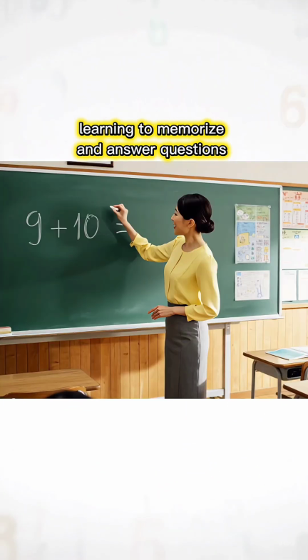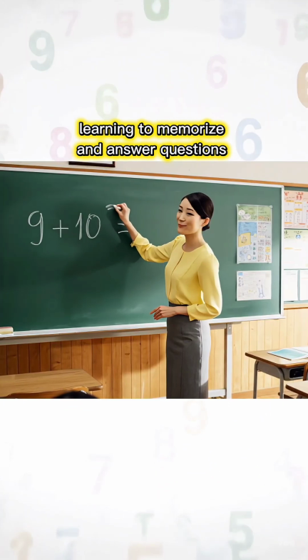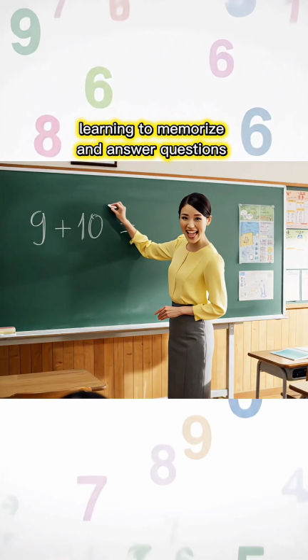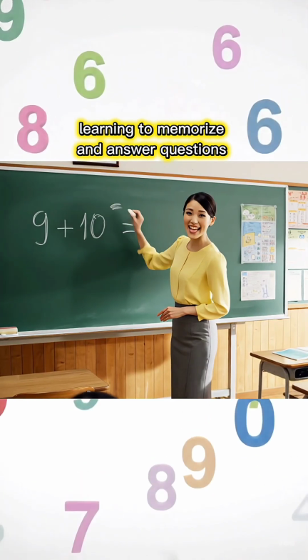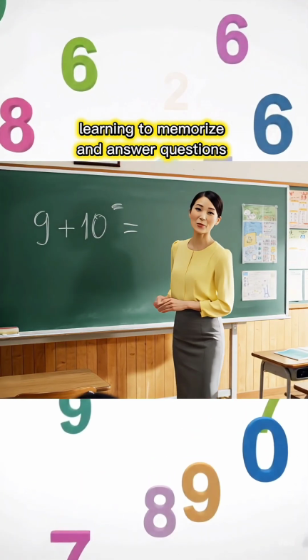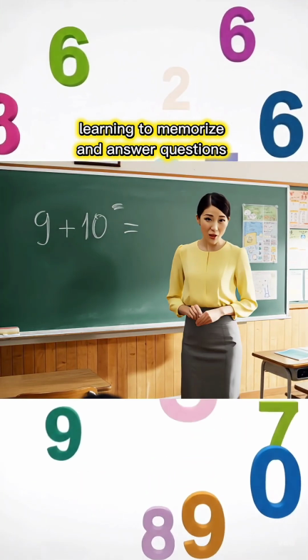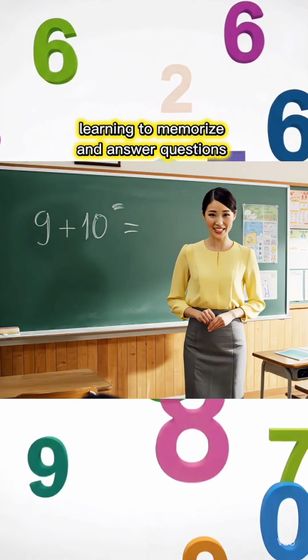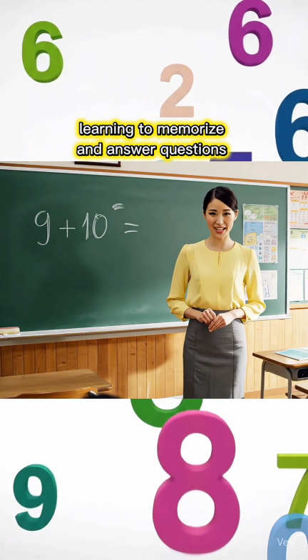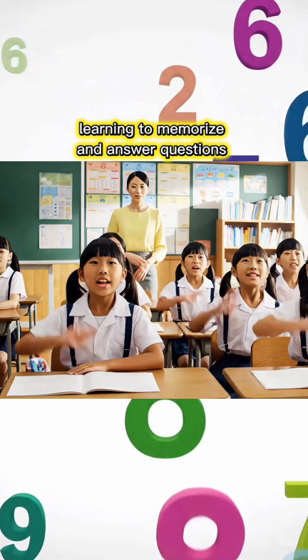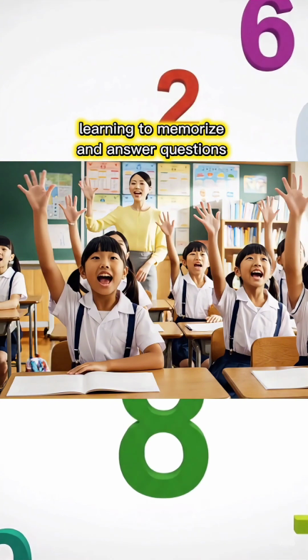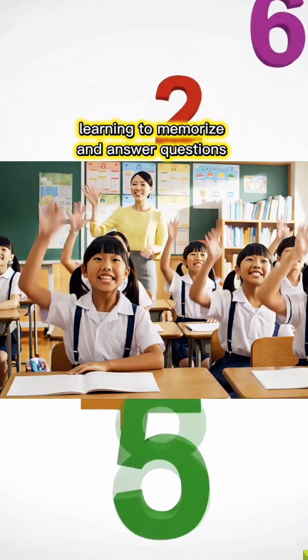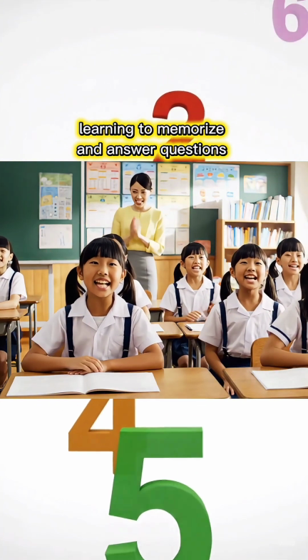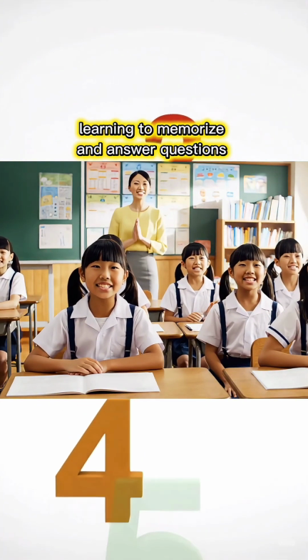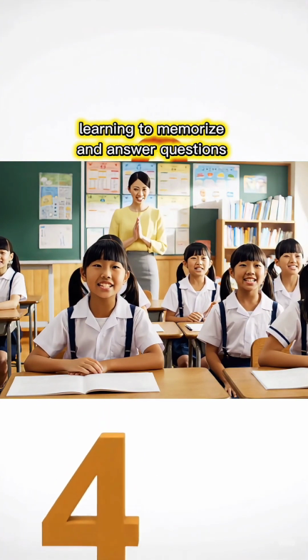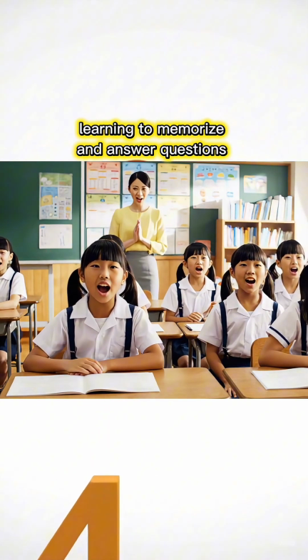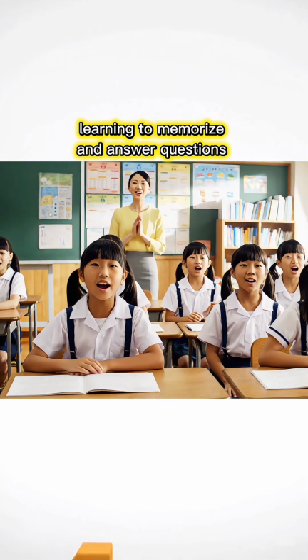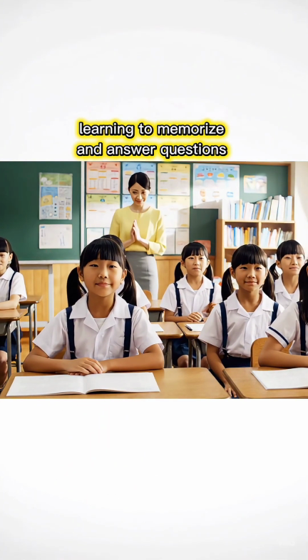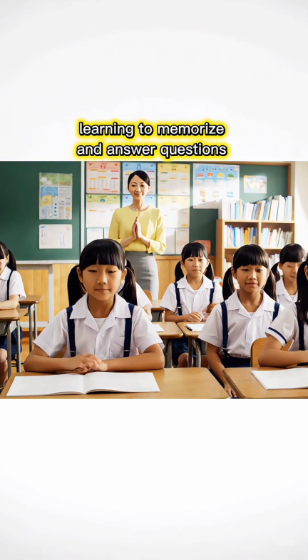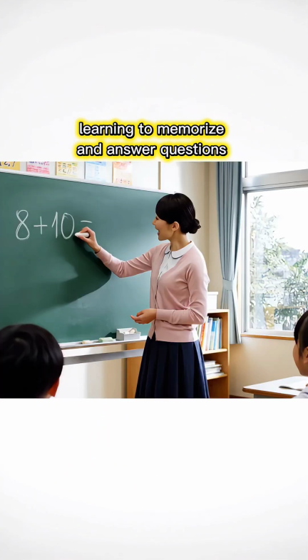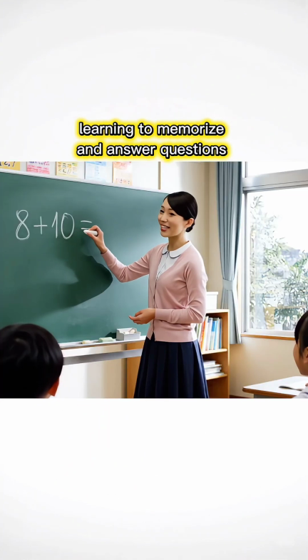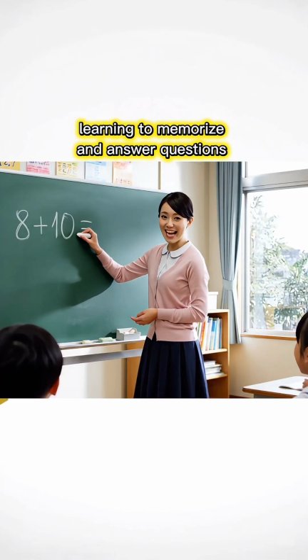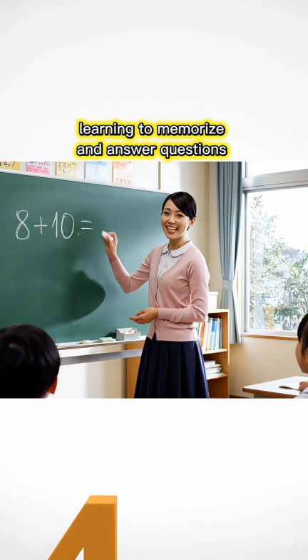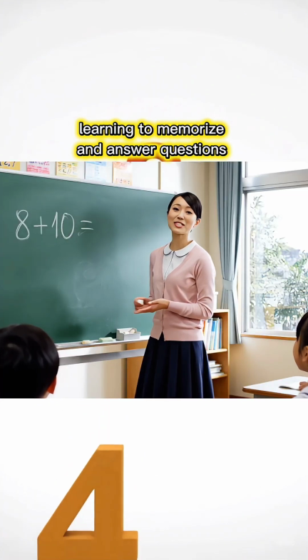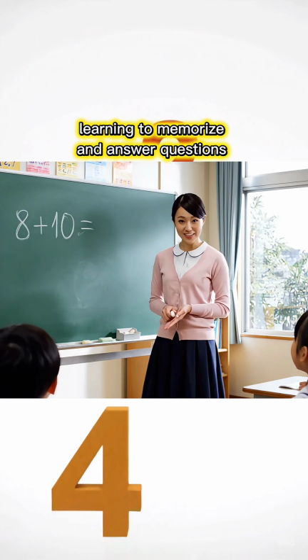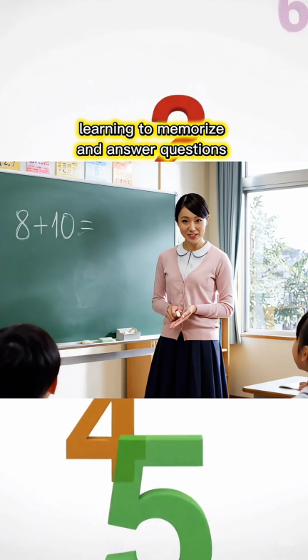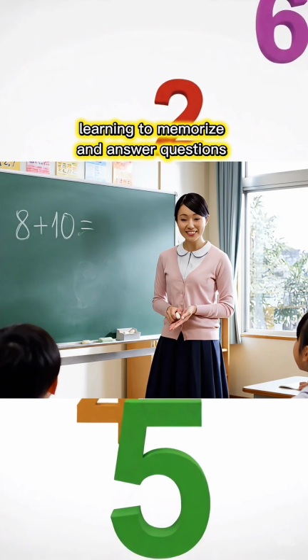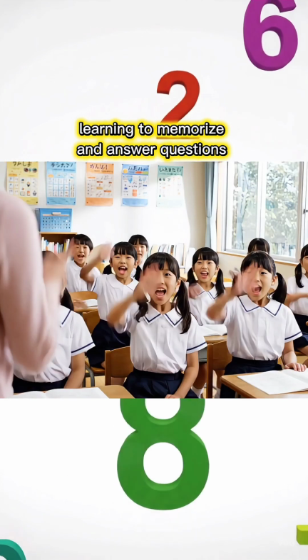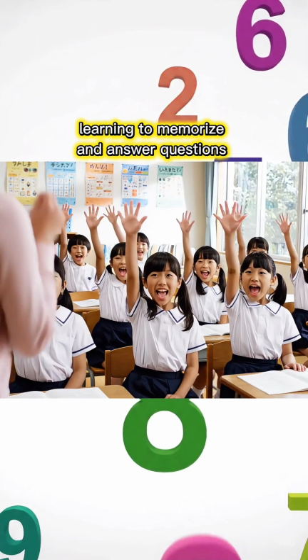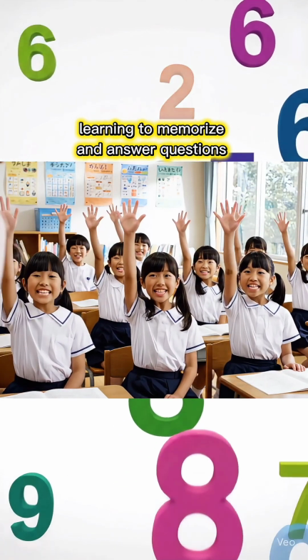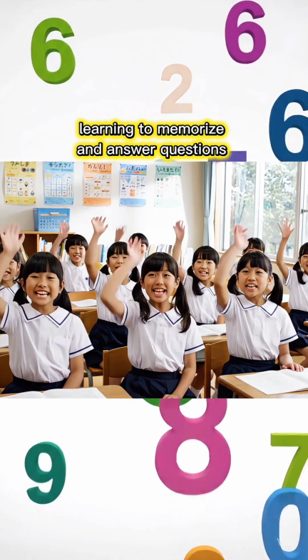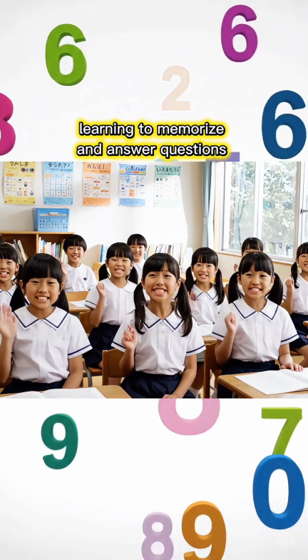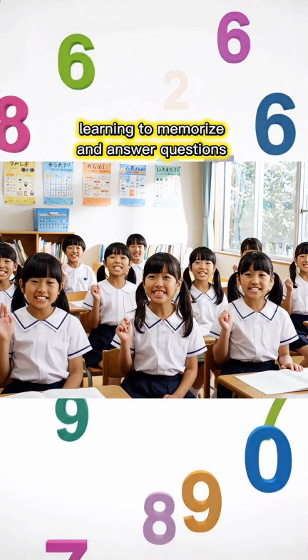9 plus 10 equals how much, children? 19, Miss Teacher! 8 plus 10 equals how much, children? 18, Miss Teacher!